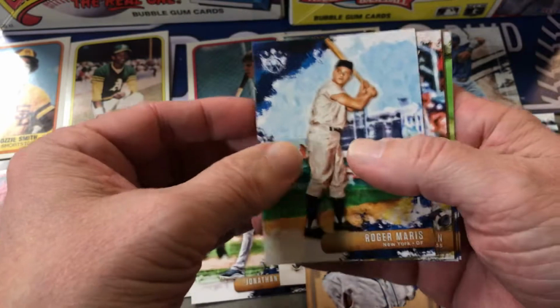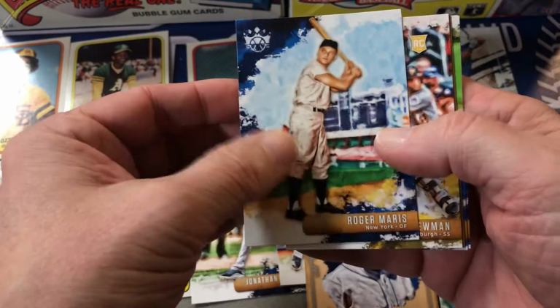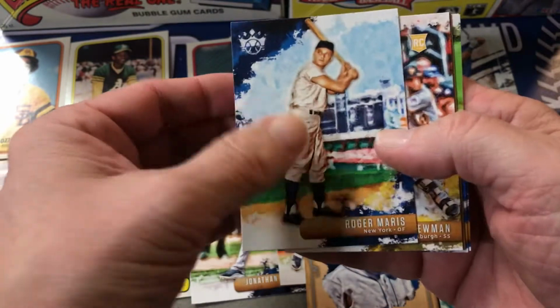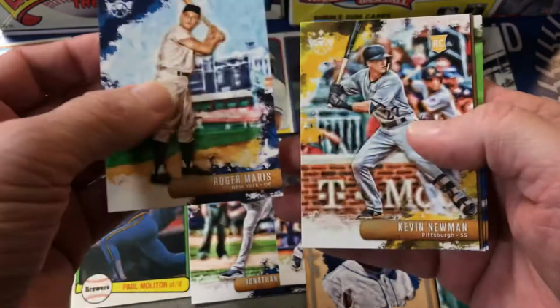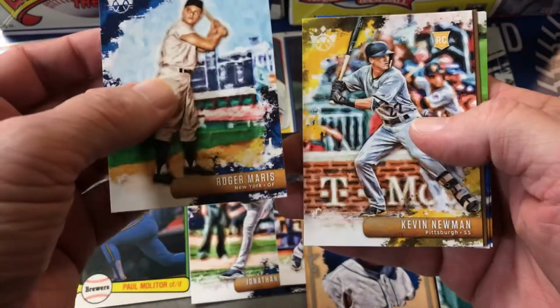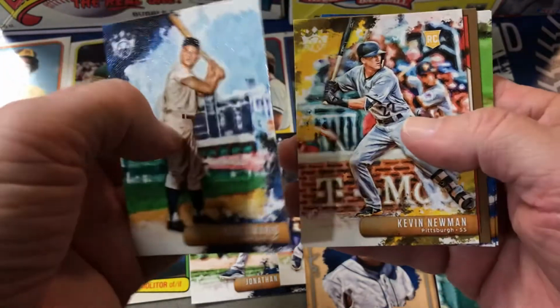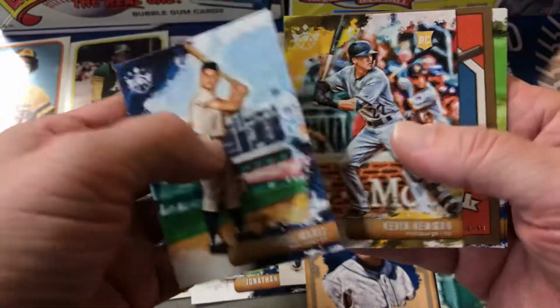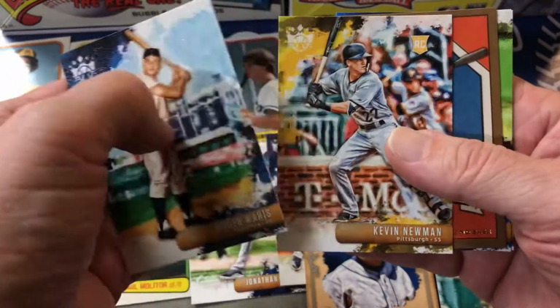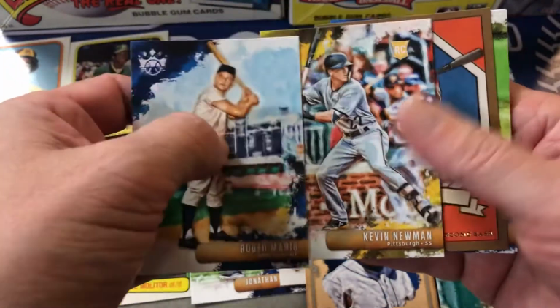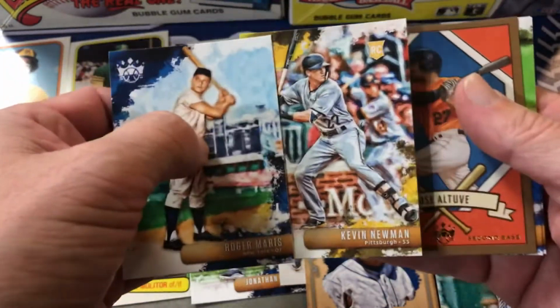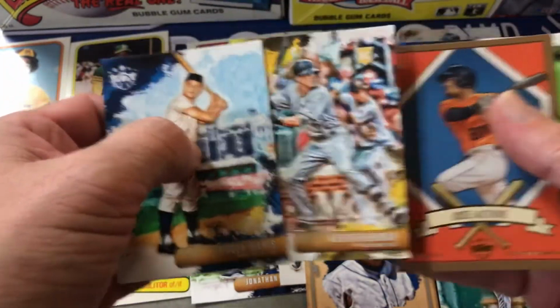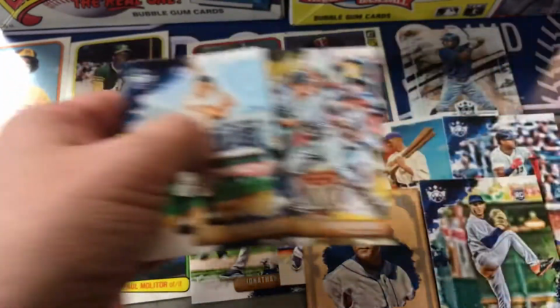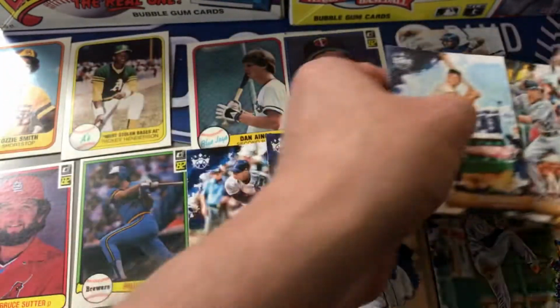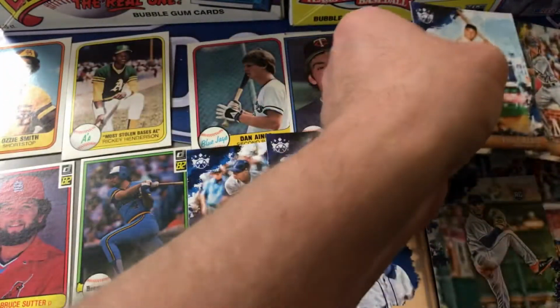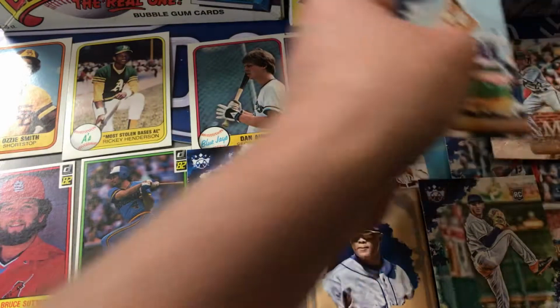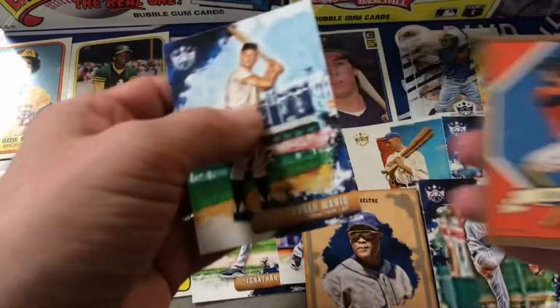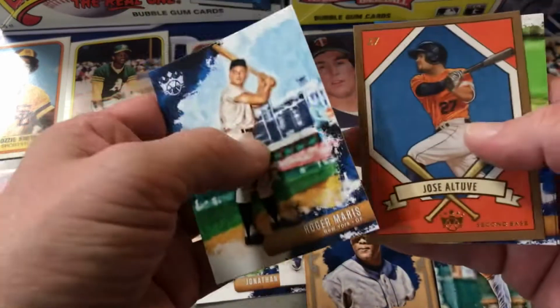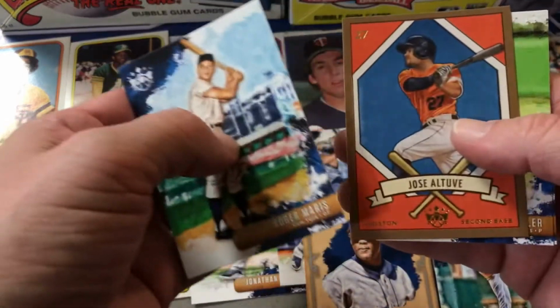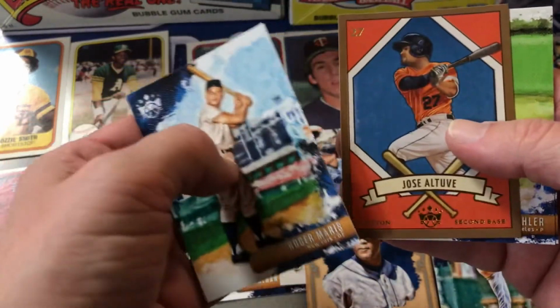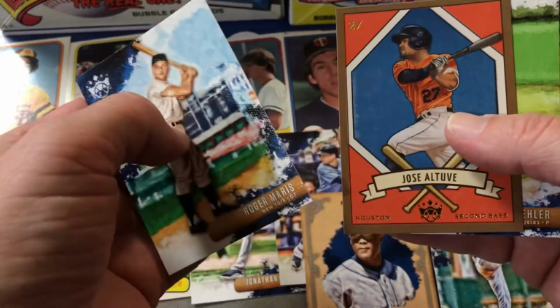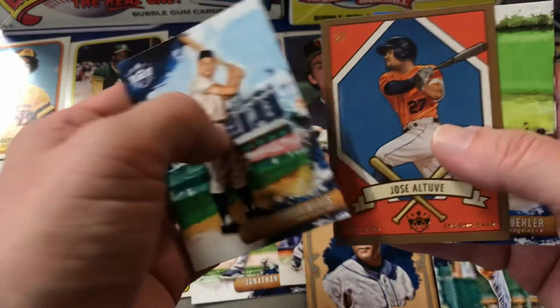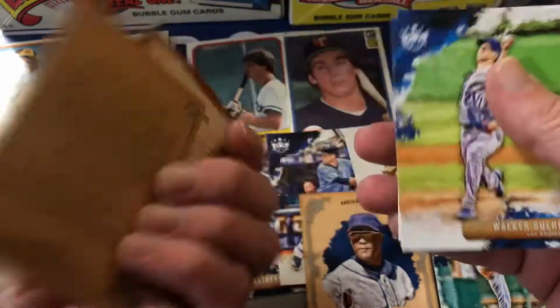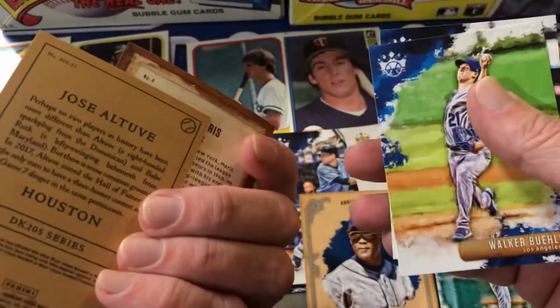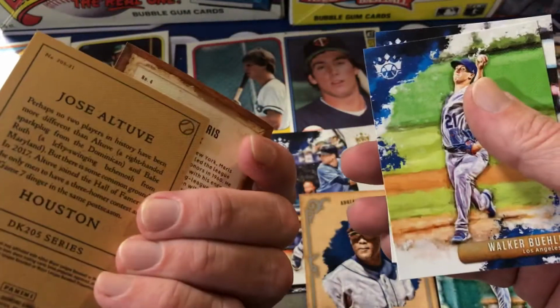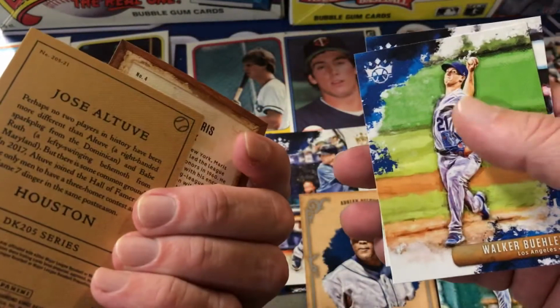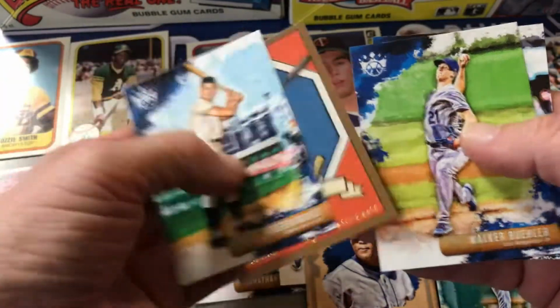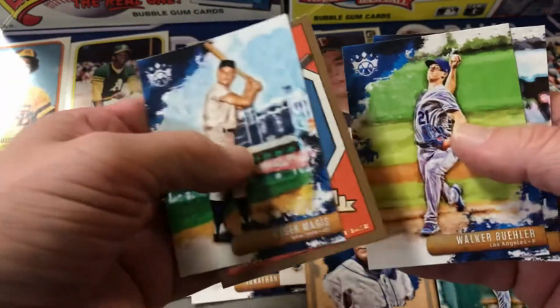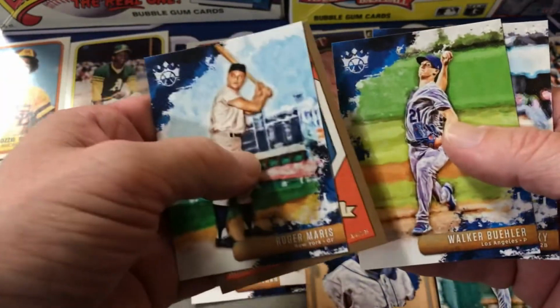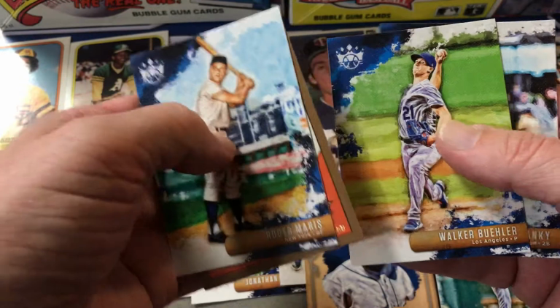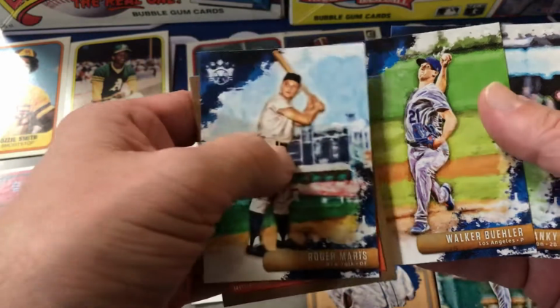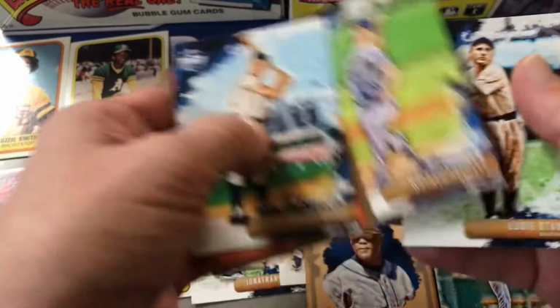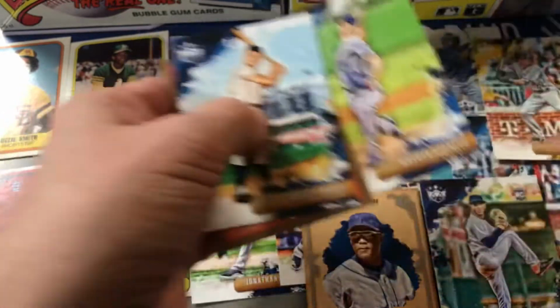Roger Maris — that's nice. Kevin Newman rookie. Jose Altuve, another Jose Altuve, and a nice Walker Buehler.